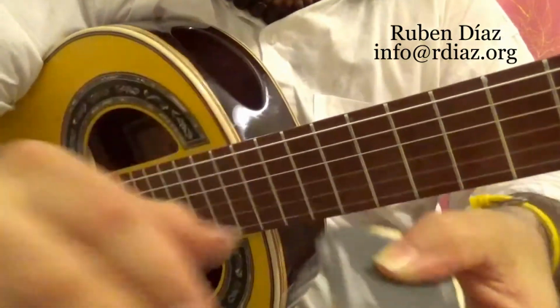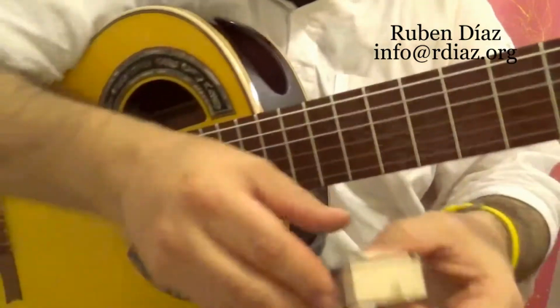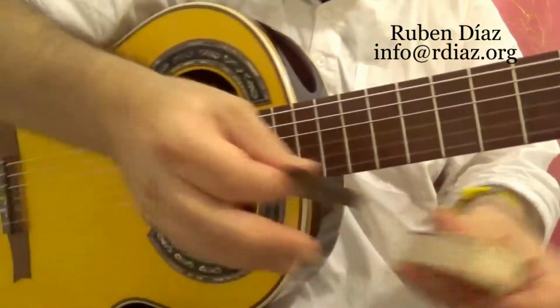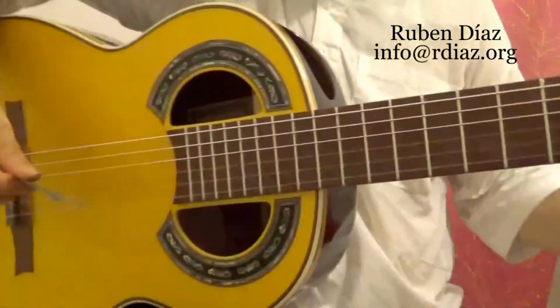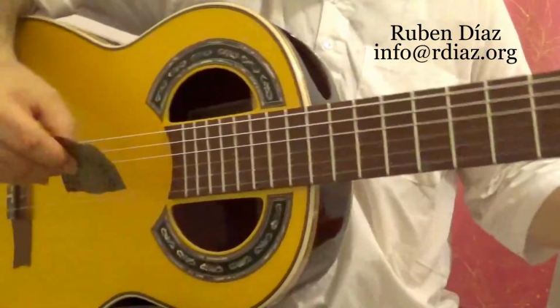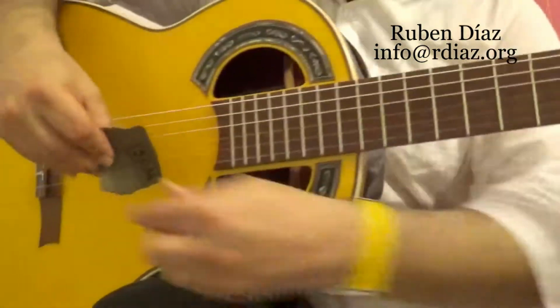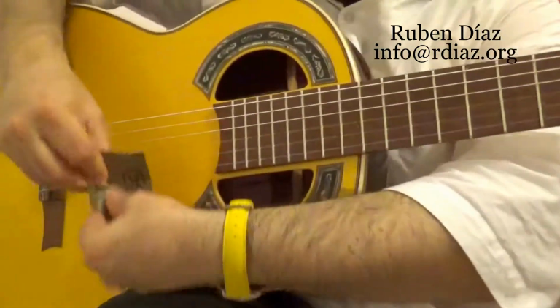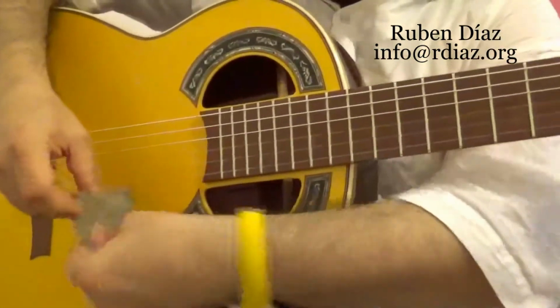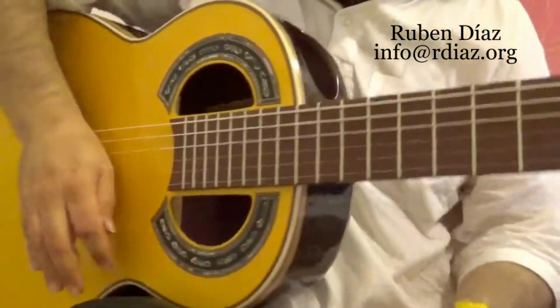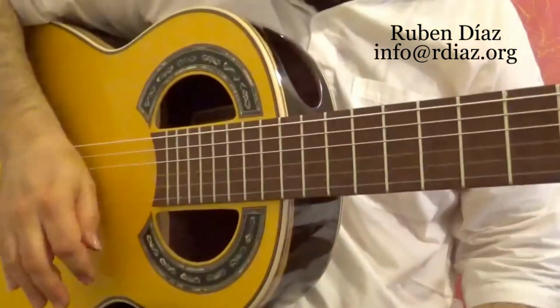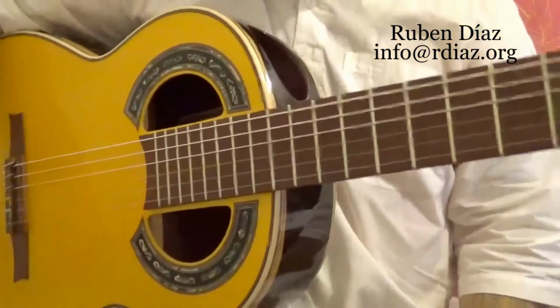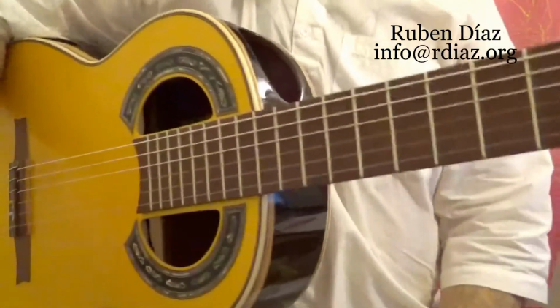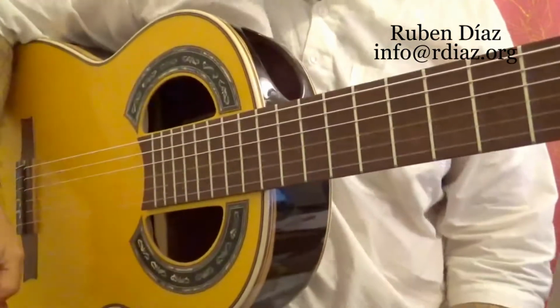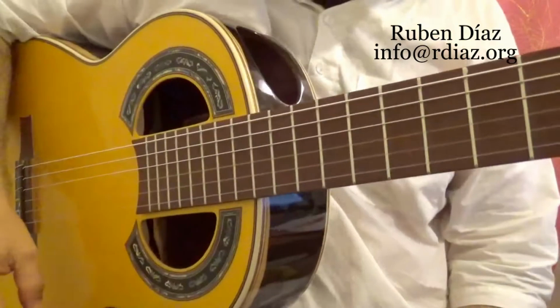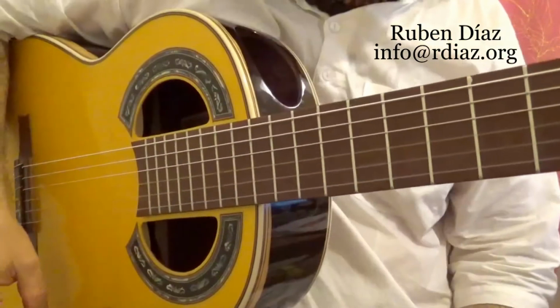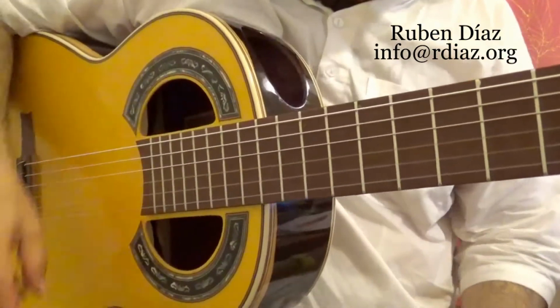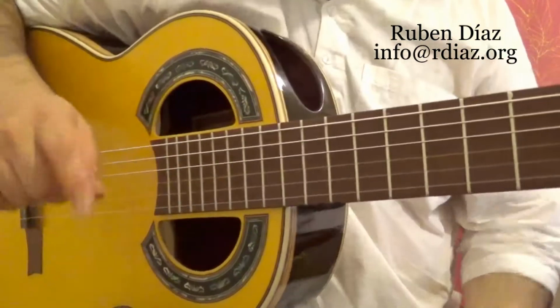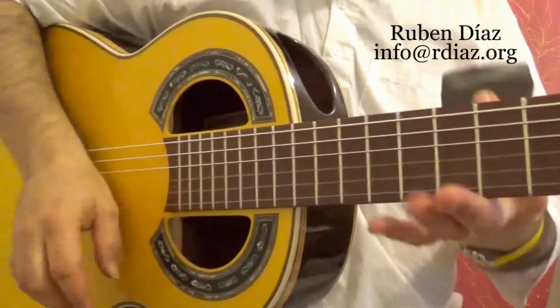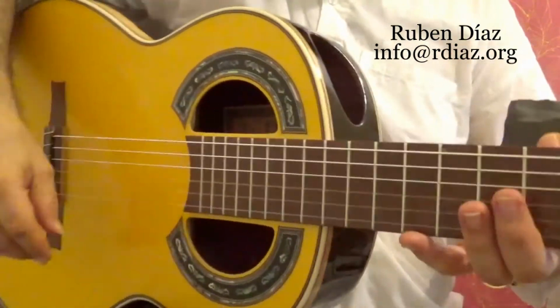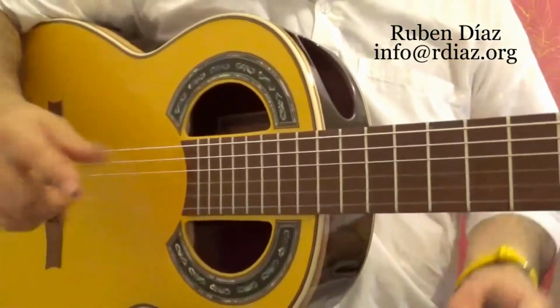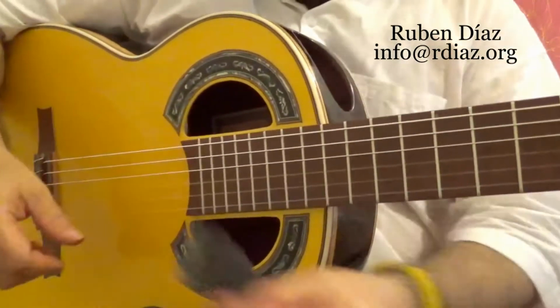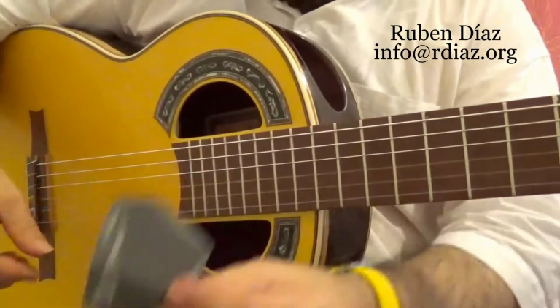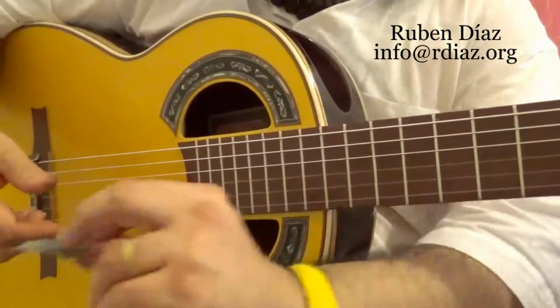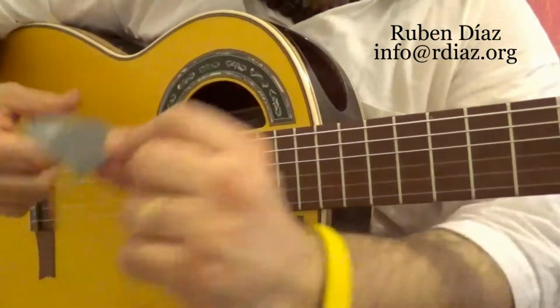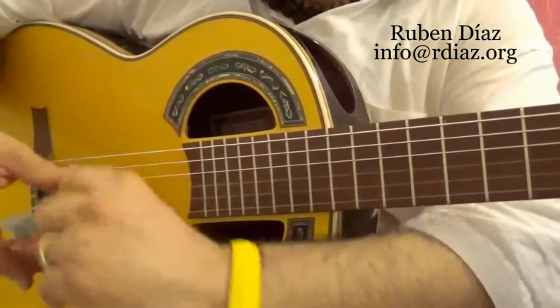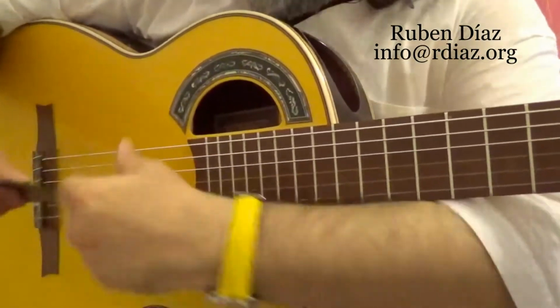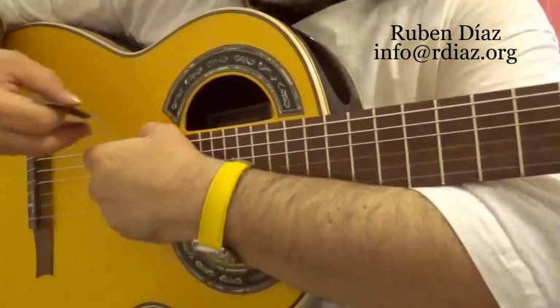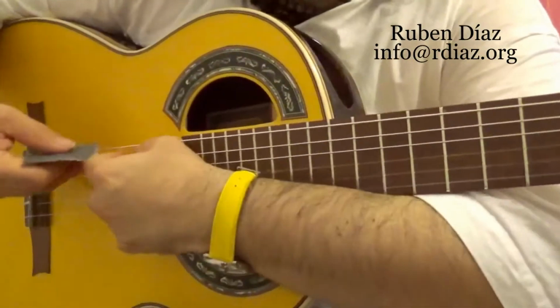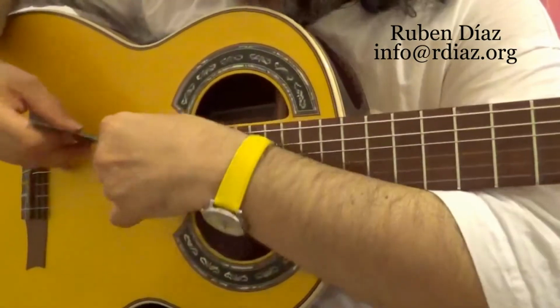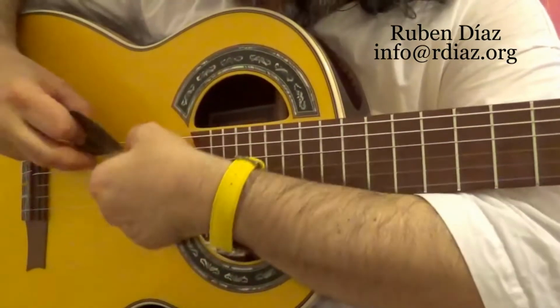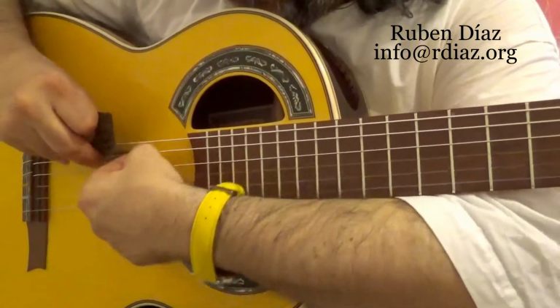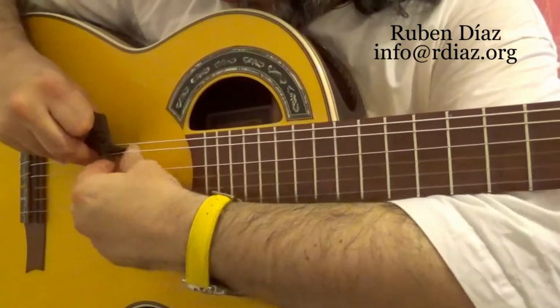And then you can refine with this. I will post in the description of this video the one in which I explain exactly what the method is with this. And then same thing for the thumb.